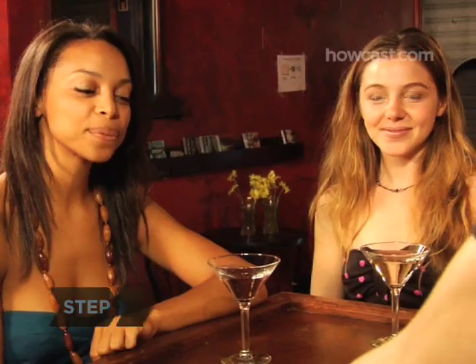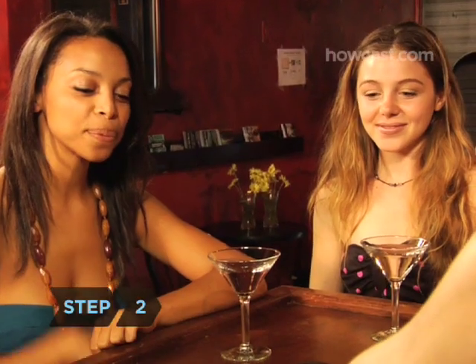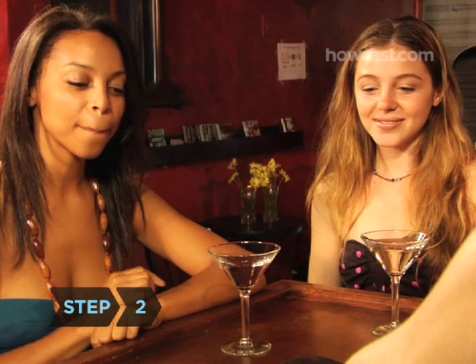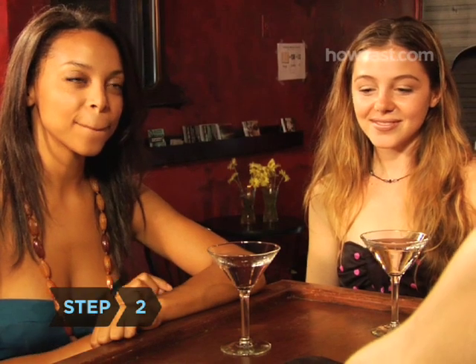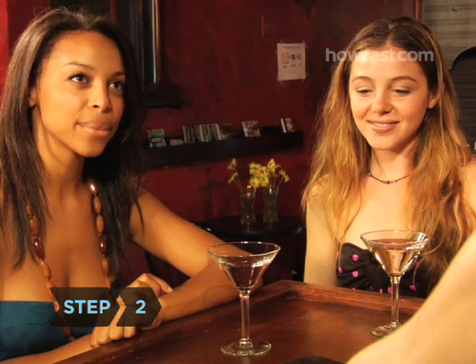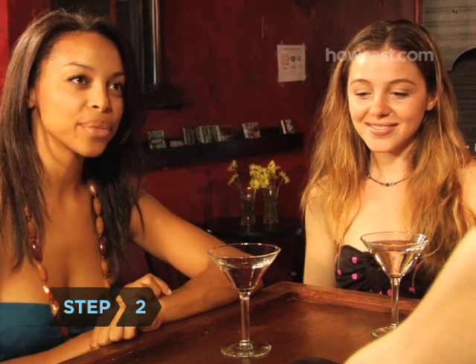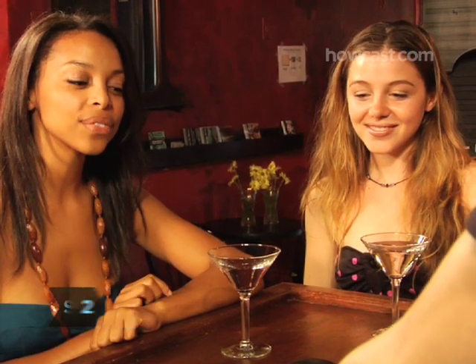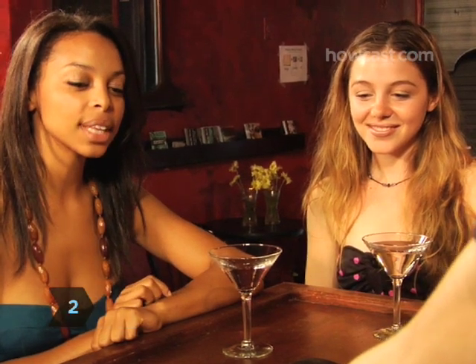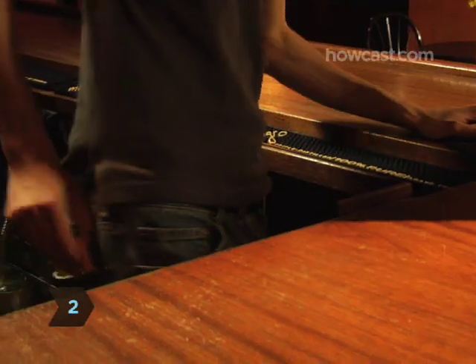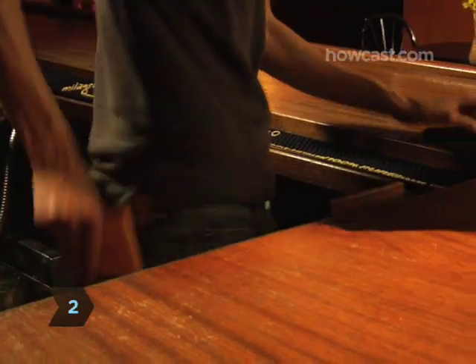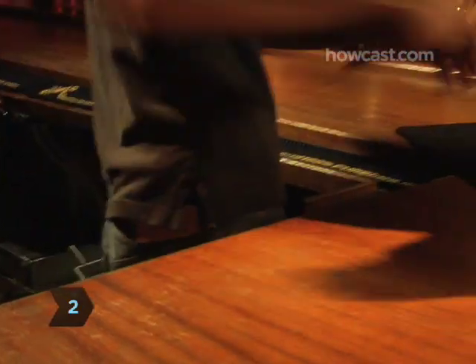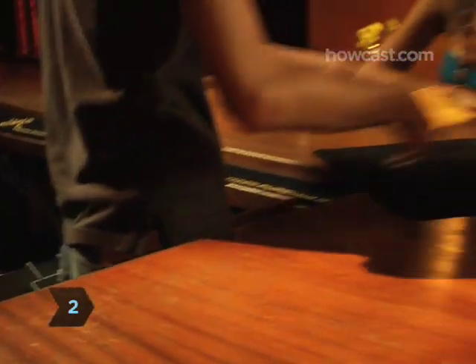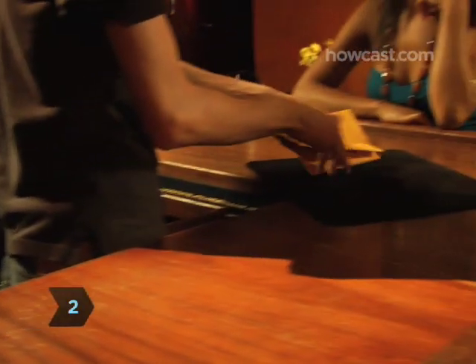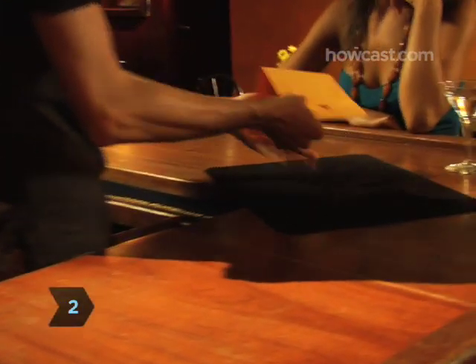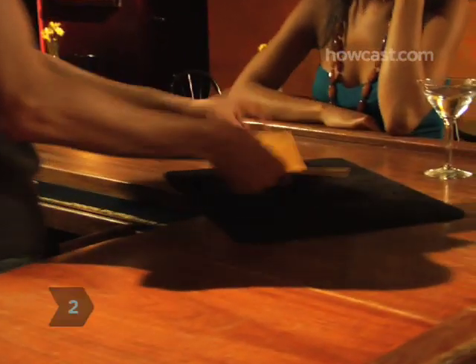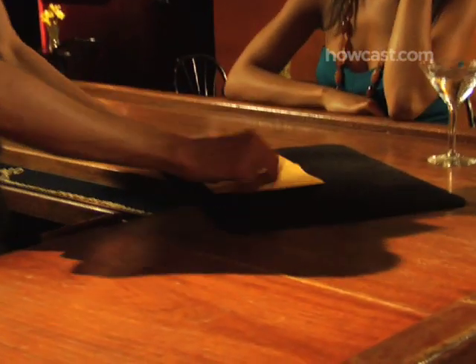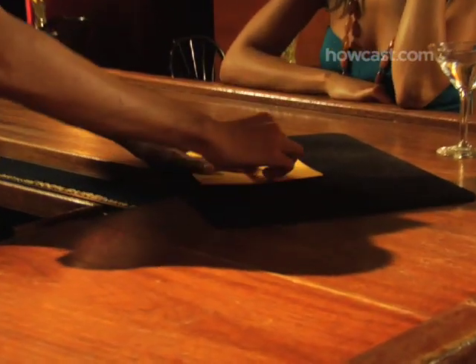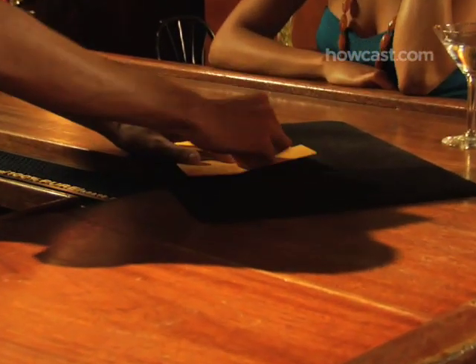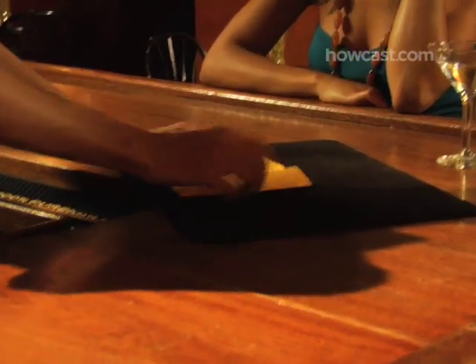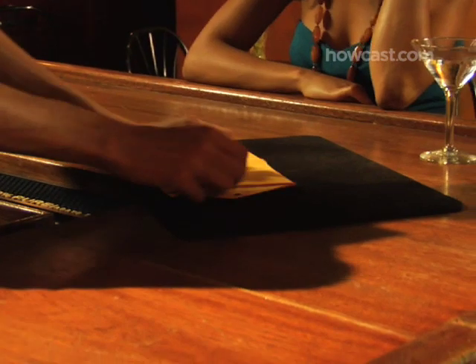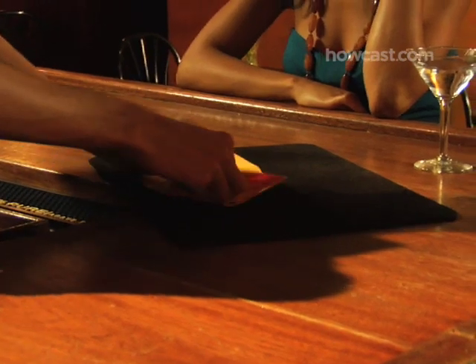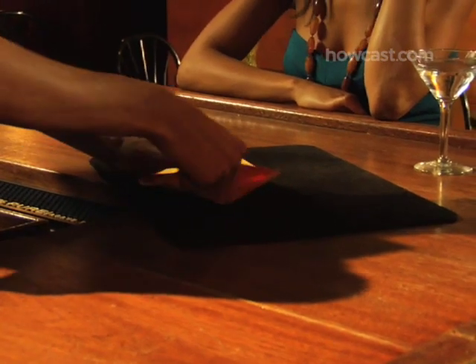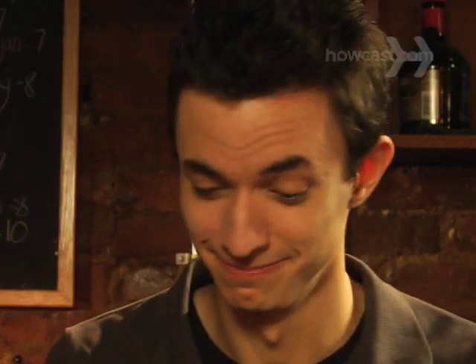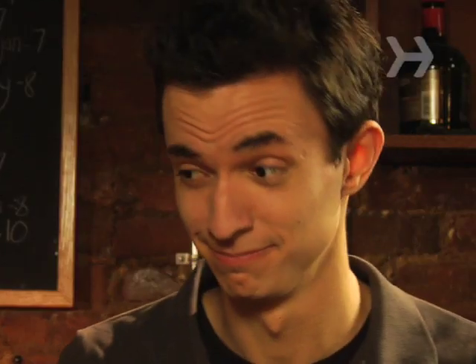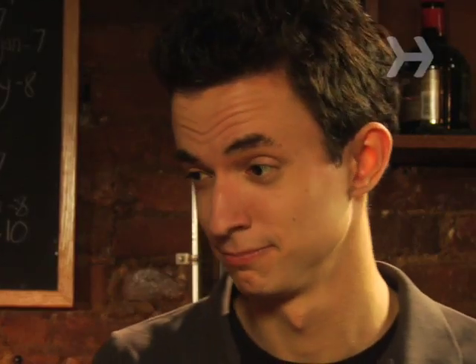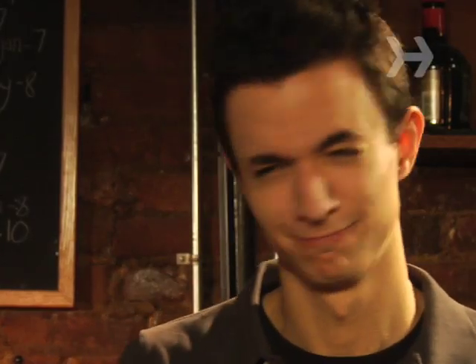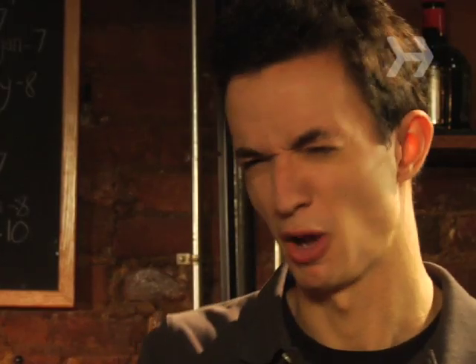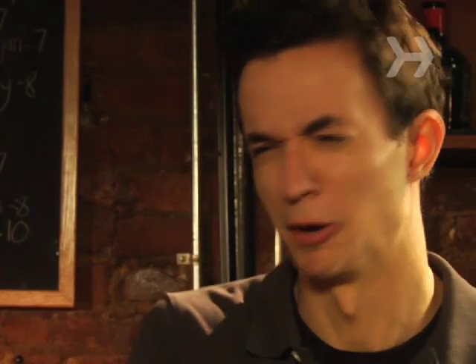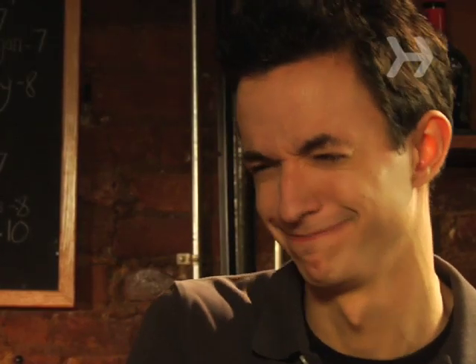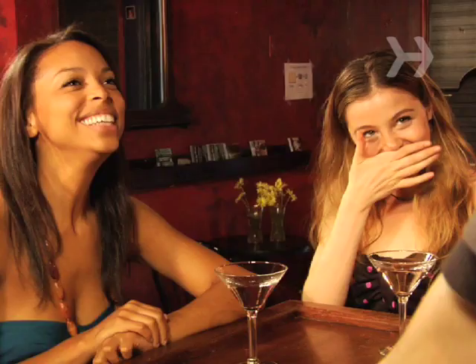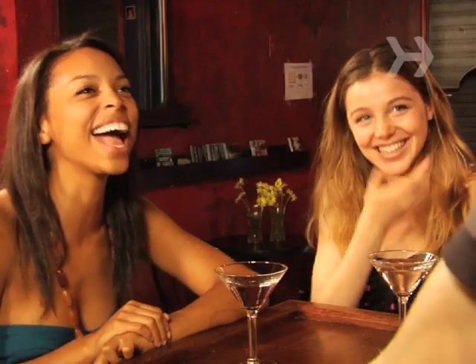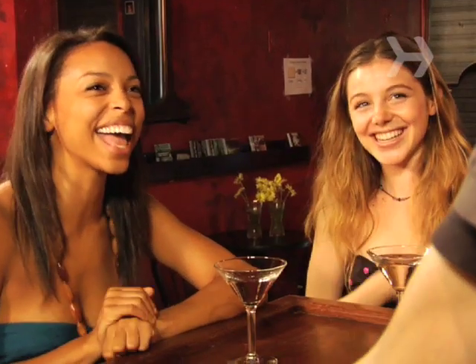Step 2. In front of your audience, pull the envelope out of your pocket and quickly put it writing side down on the surface. Boast that it's really not all that hard to read someone's mind.